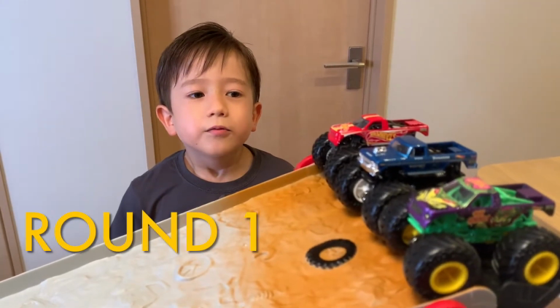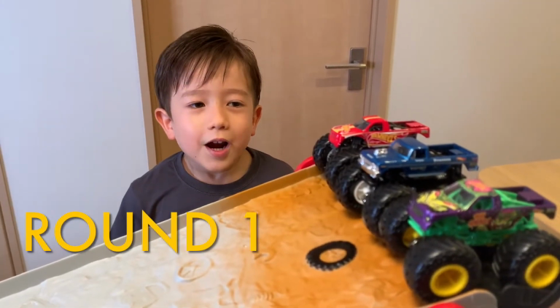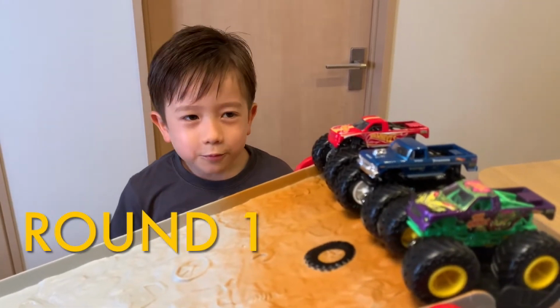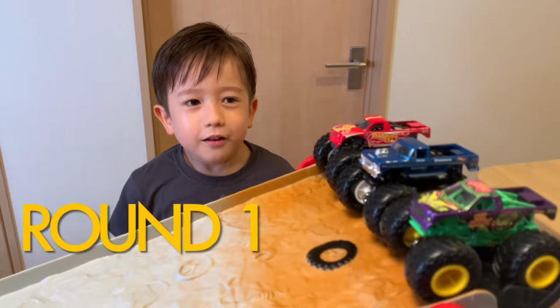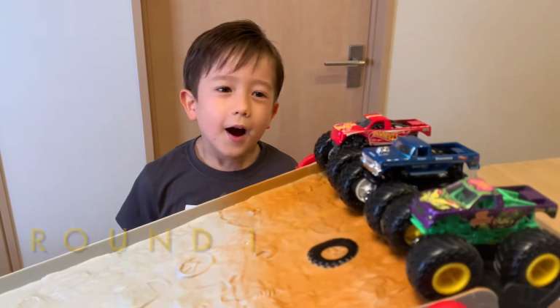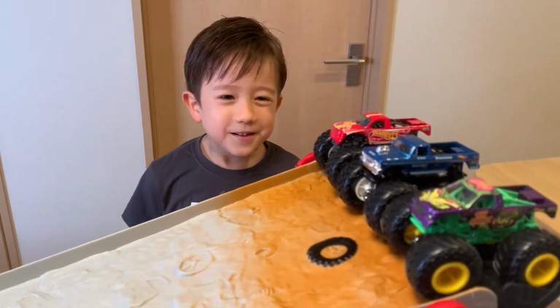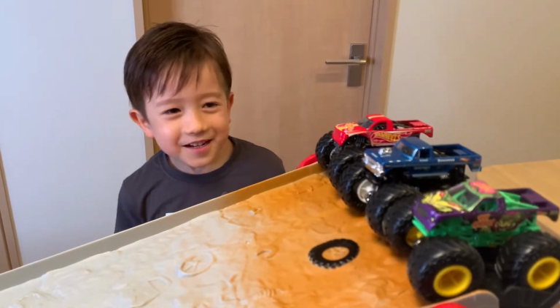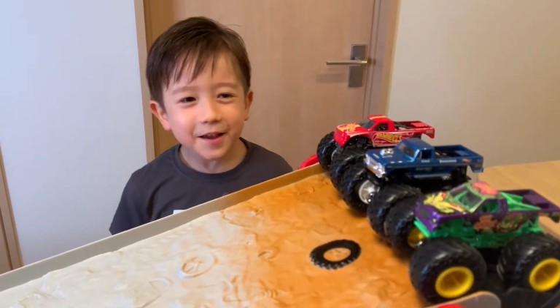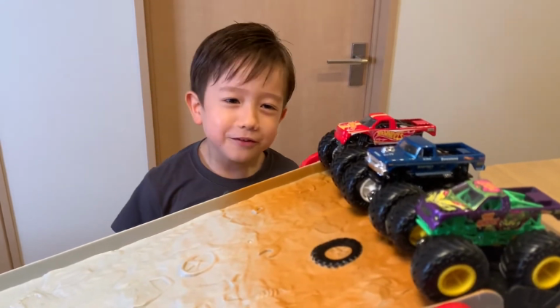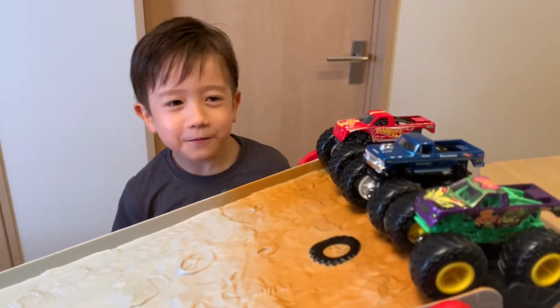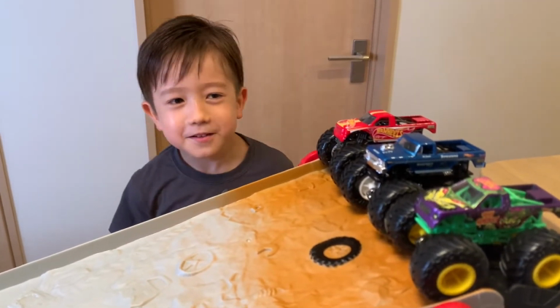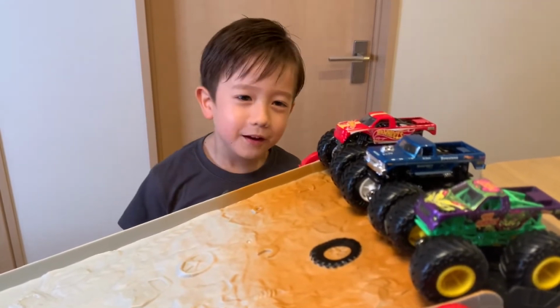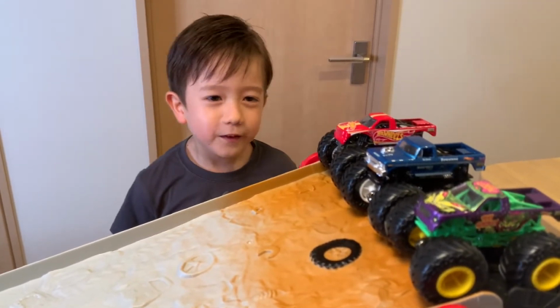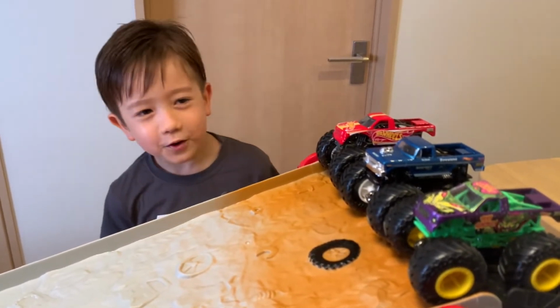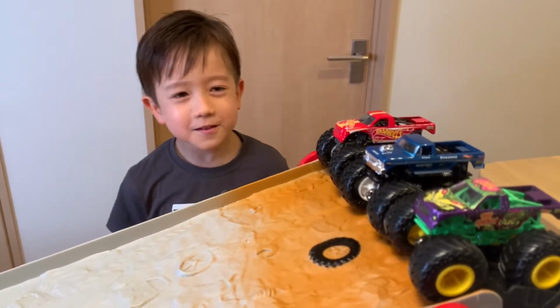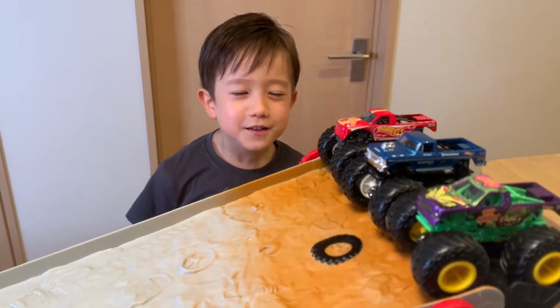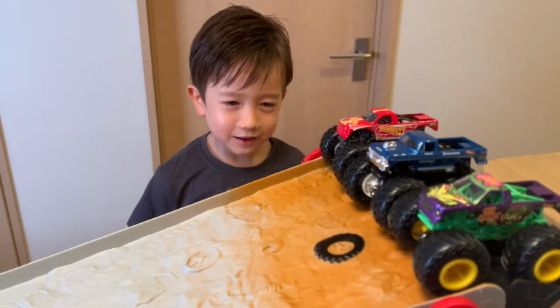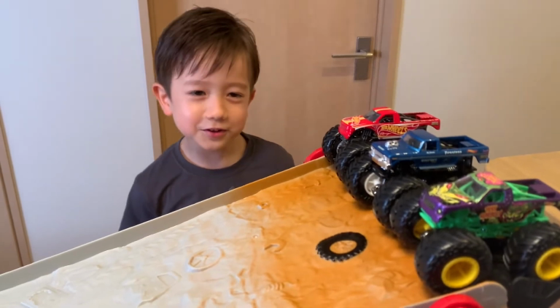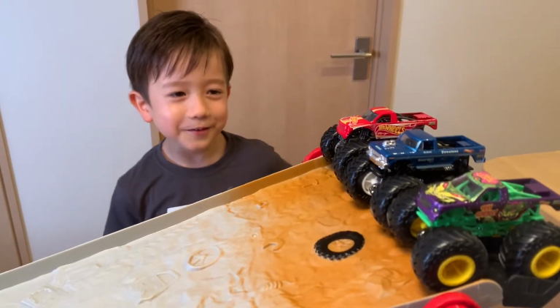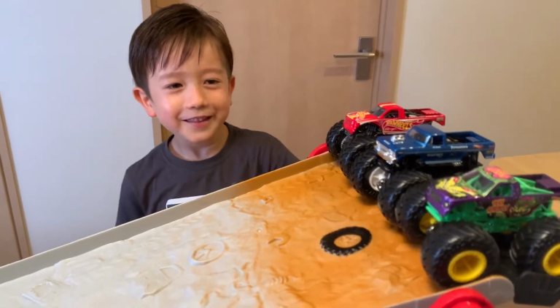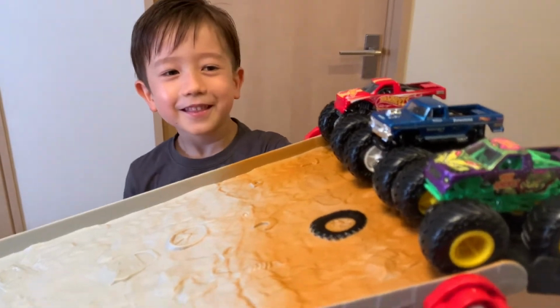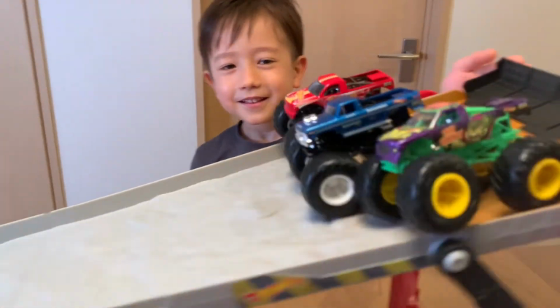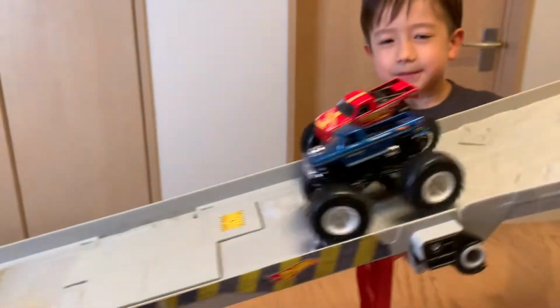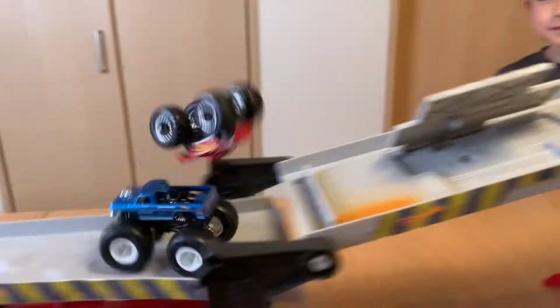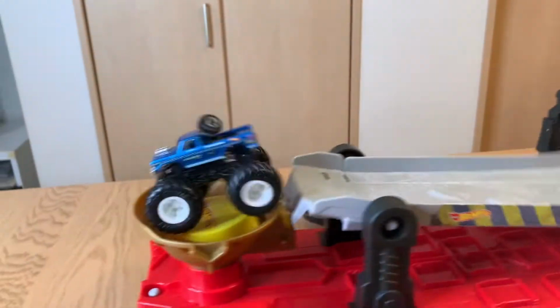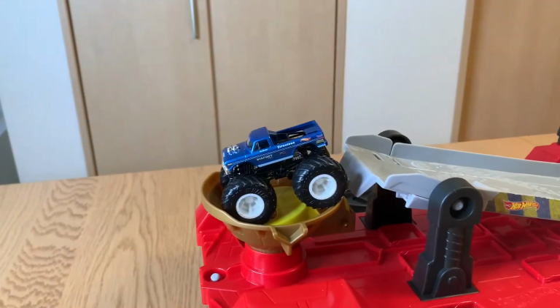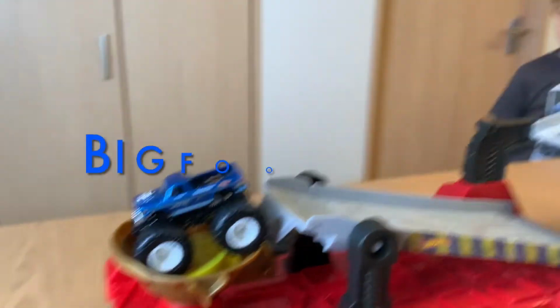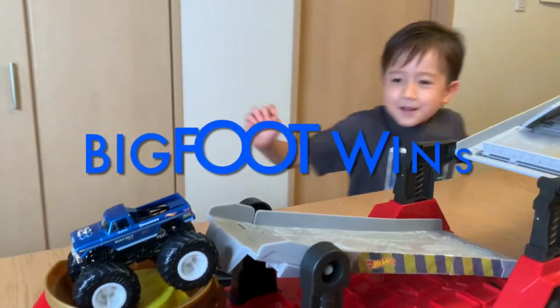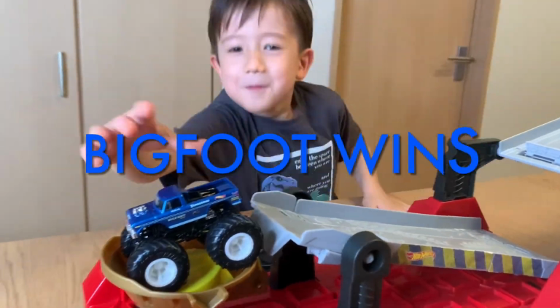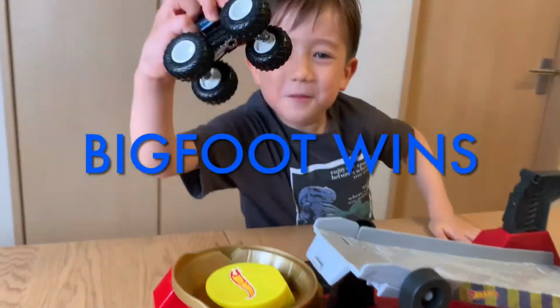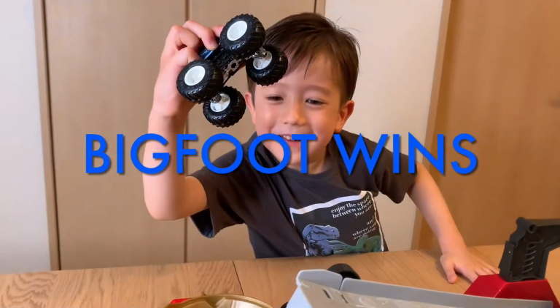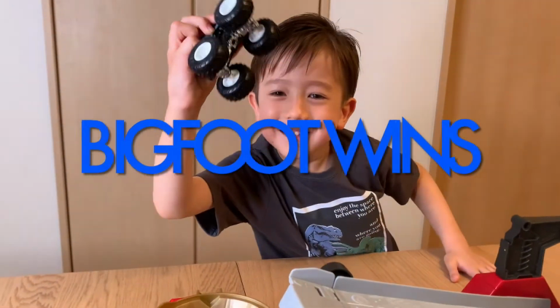Round 1! Hot Wheels Racing Number 3 versus Bigfoot versus Test Subject. Who's gonna win? Bigfoot won! Yay!